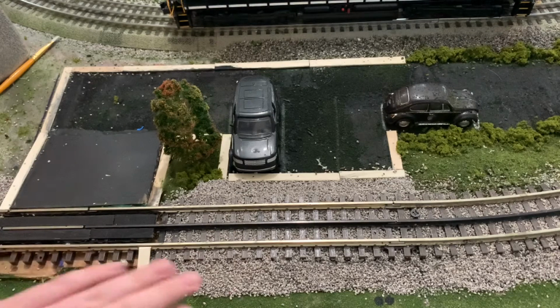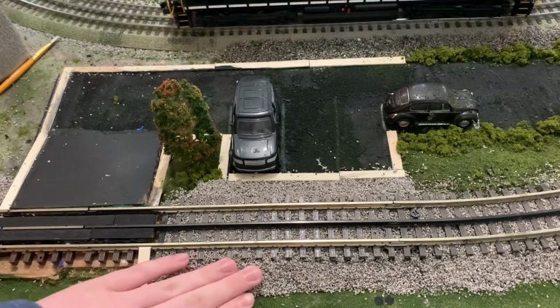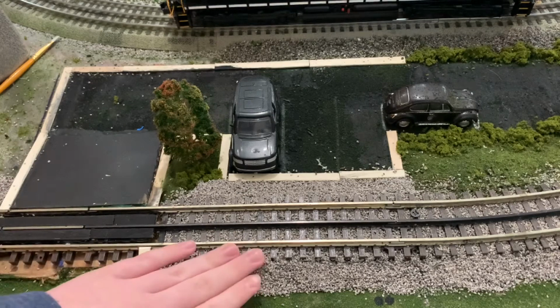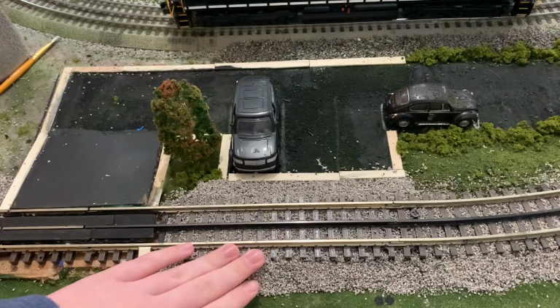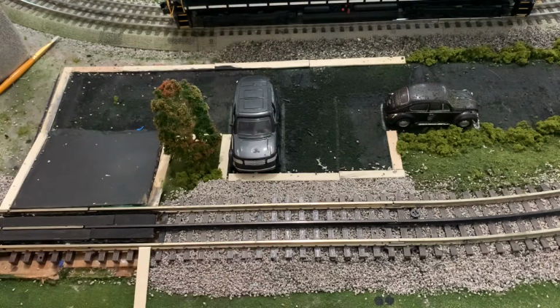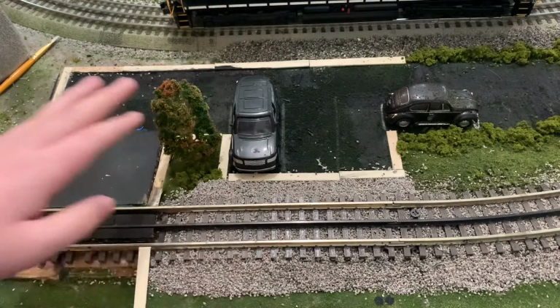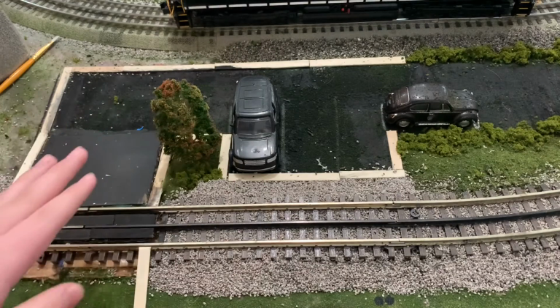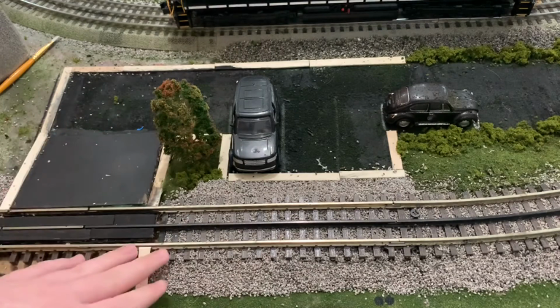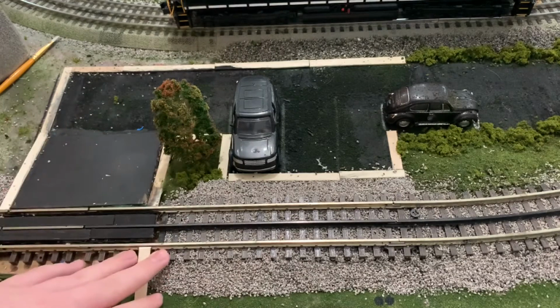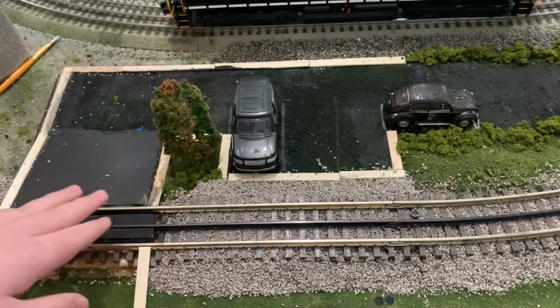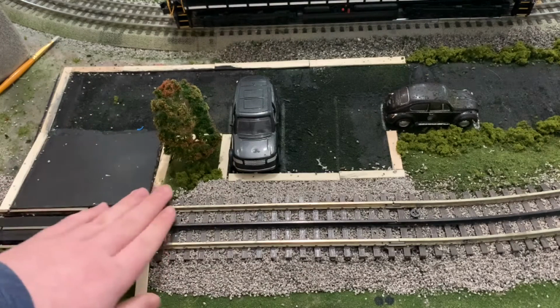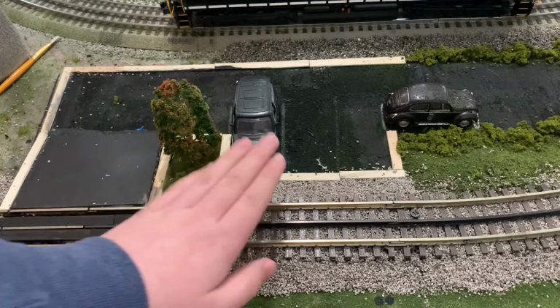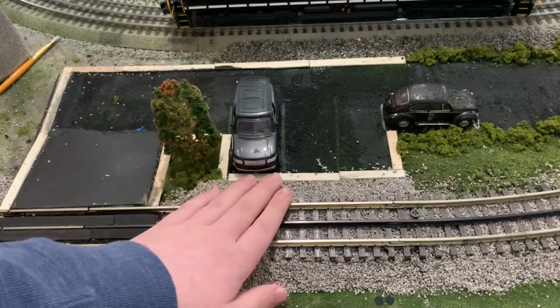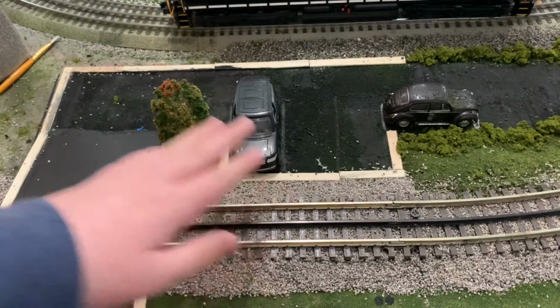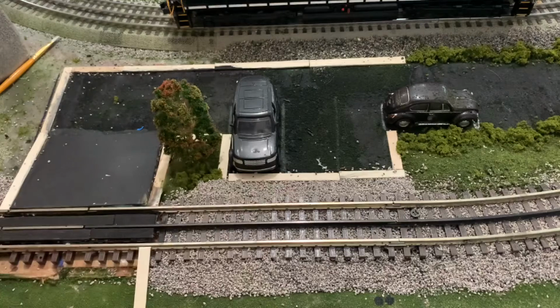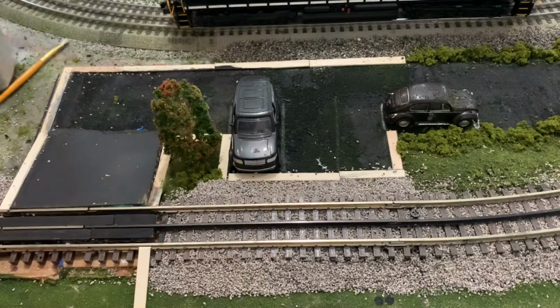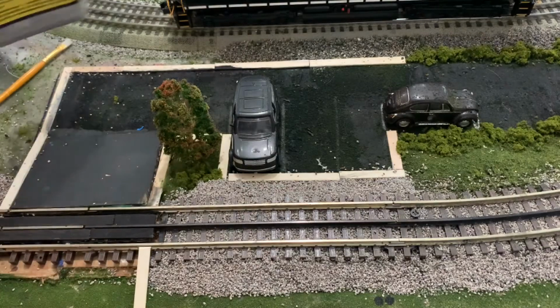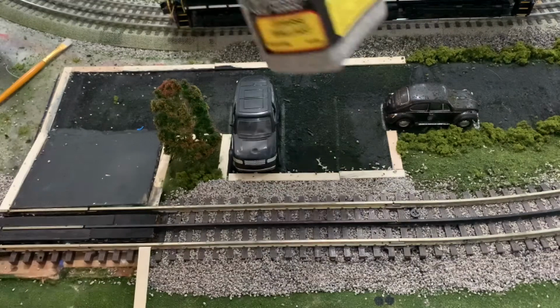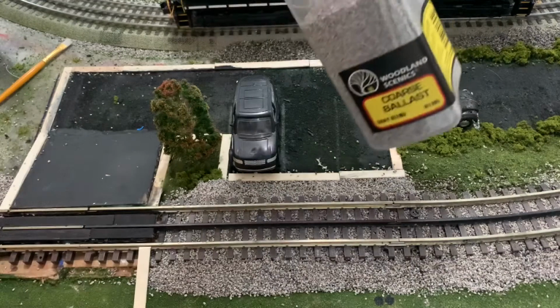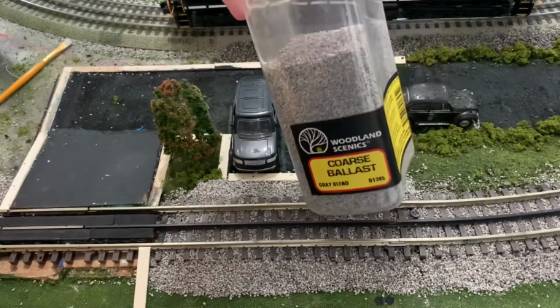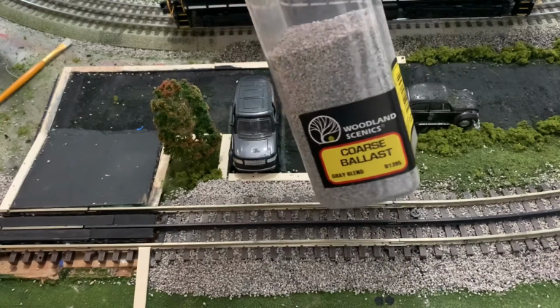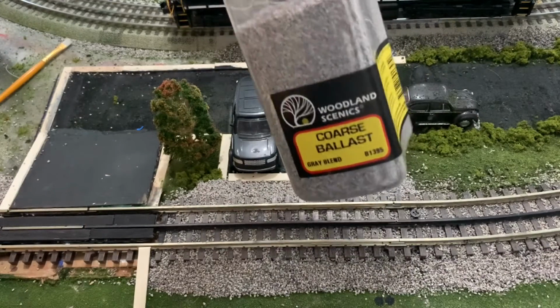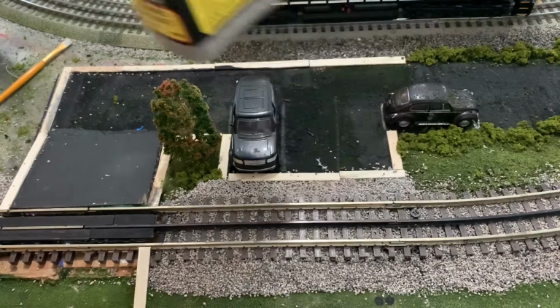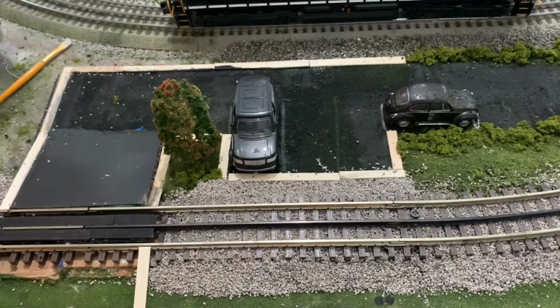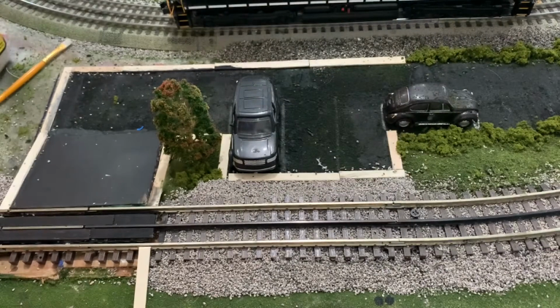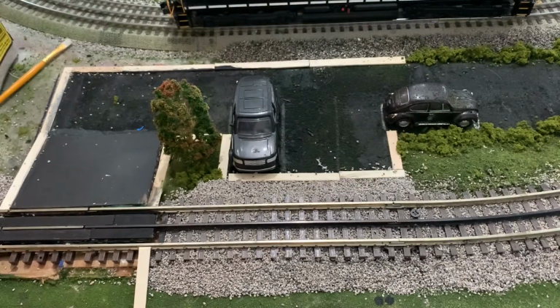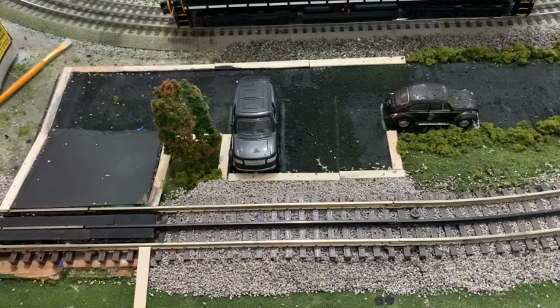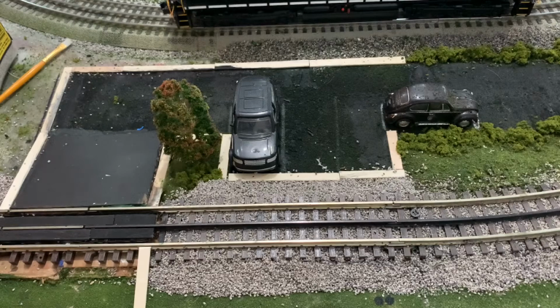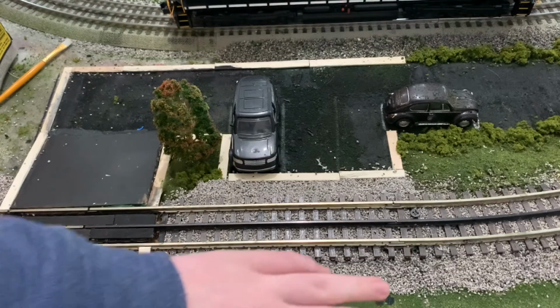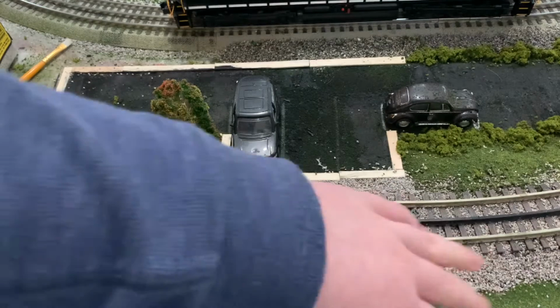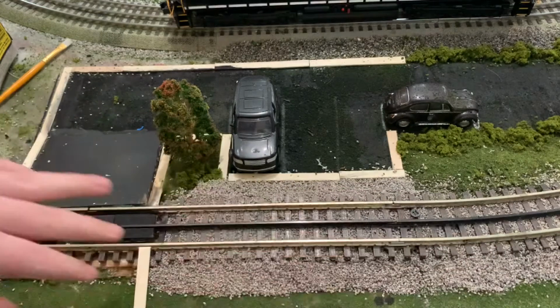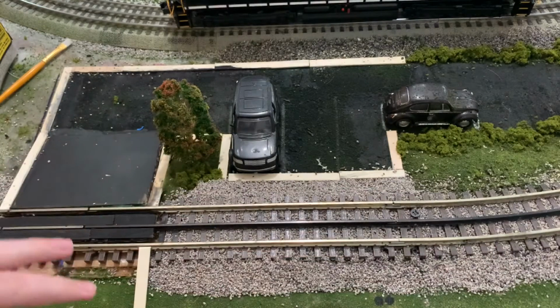I ballasted the track. I got in a new bin of ballast from Woodland Scenics — that's the ballast I use — and it's really making this area look good.